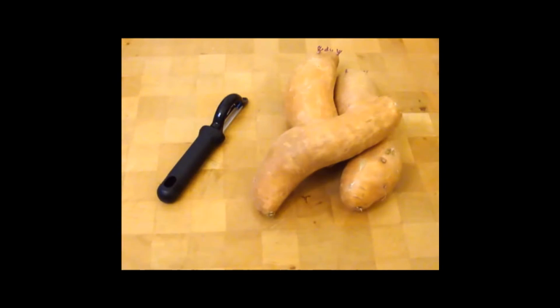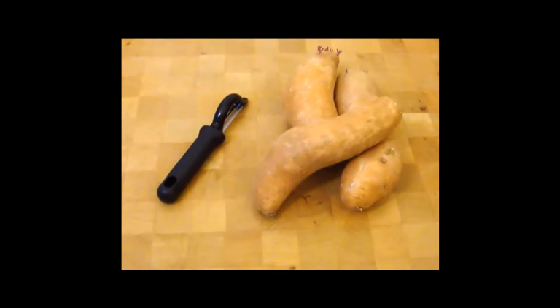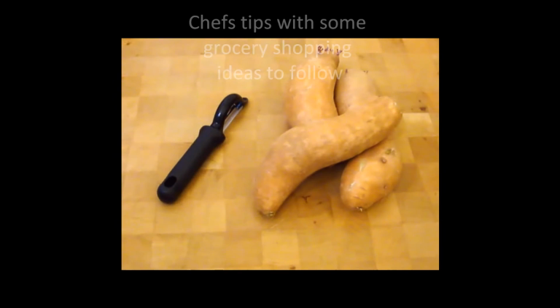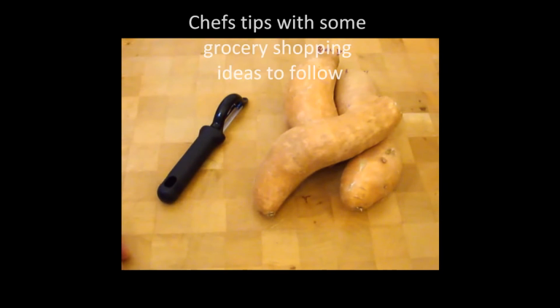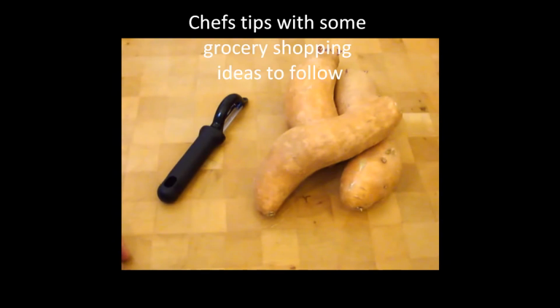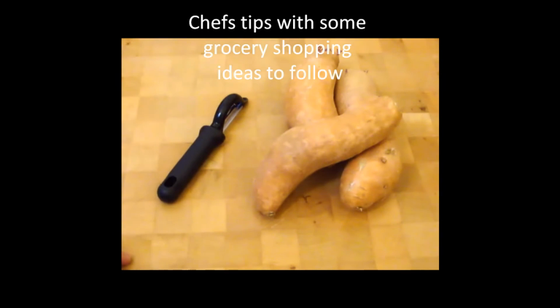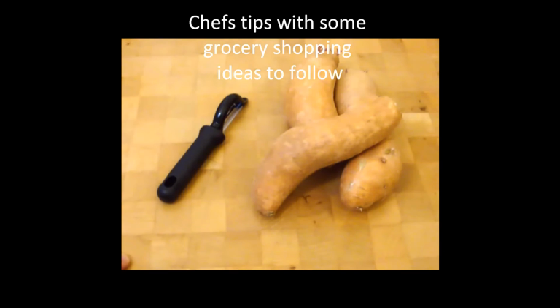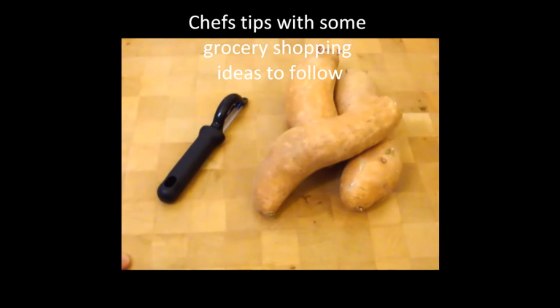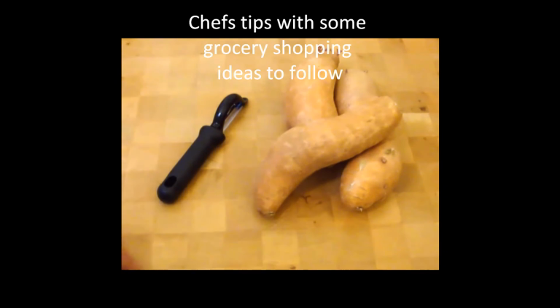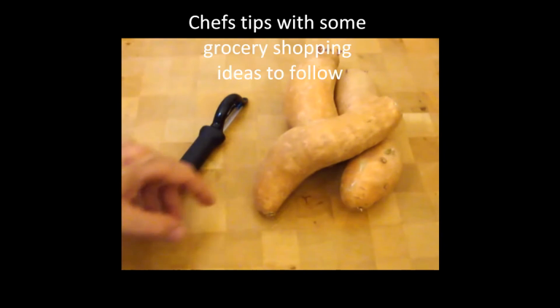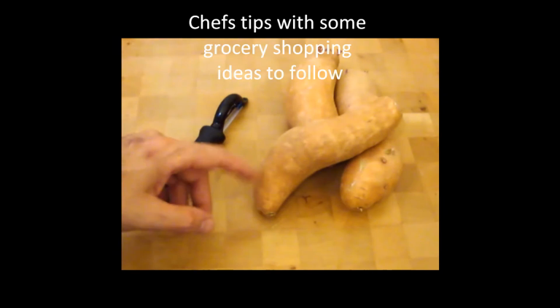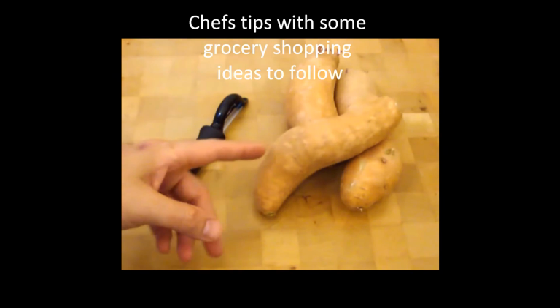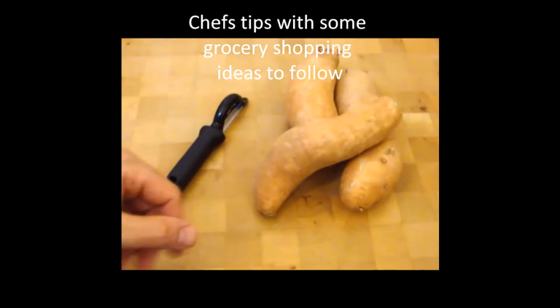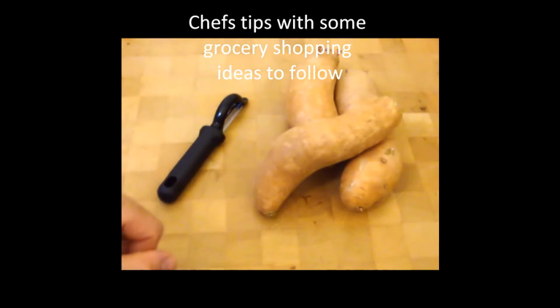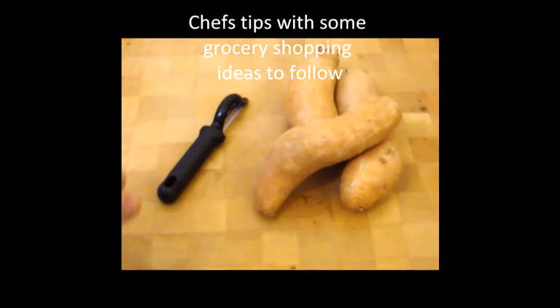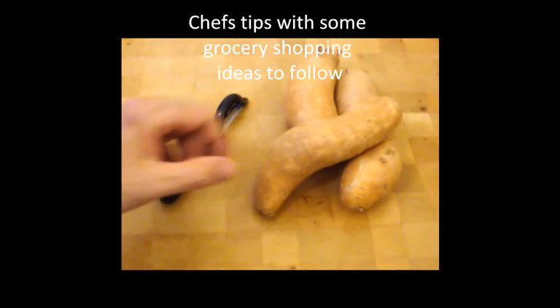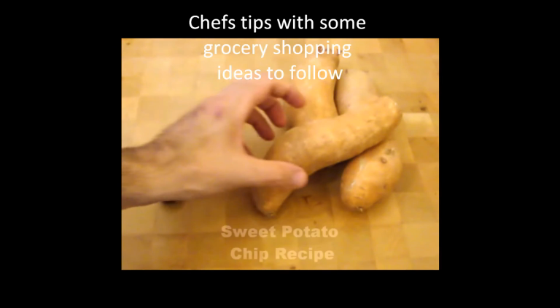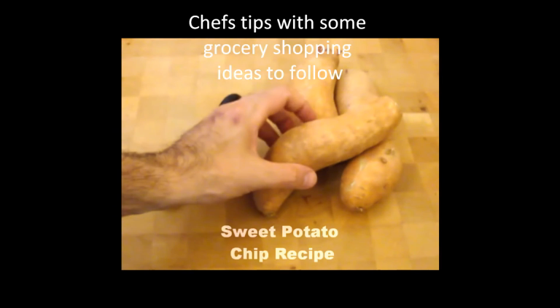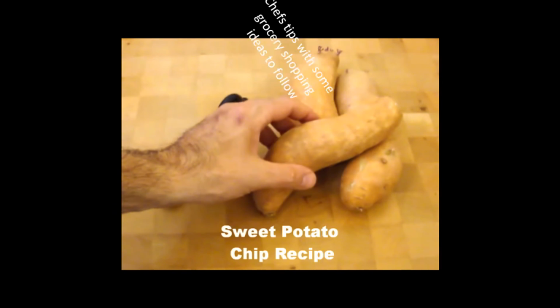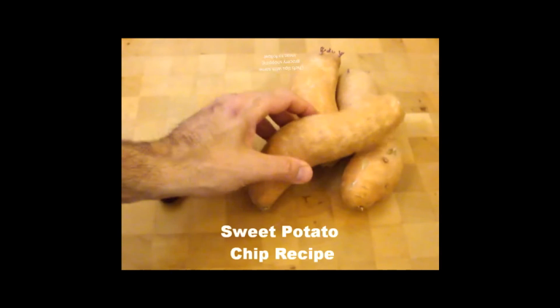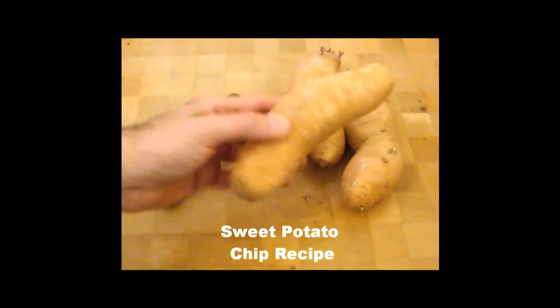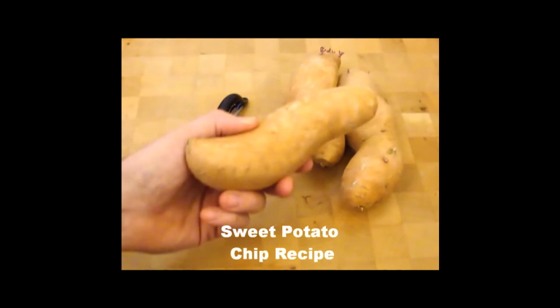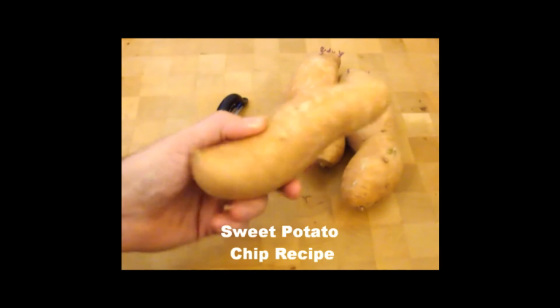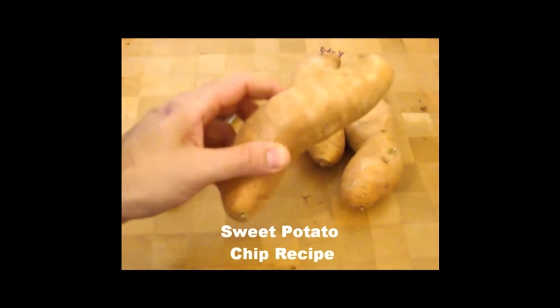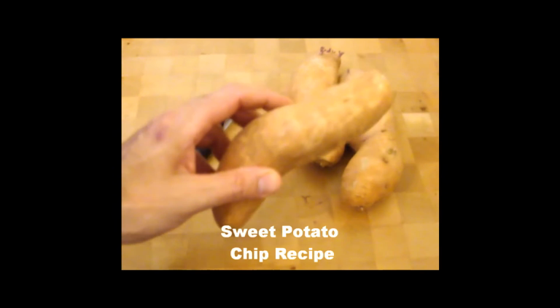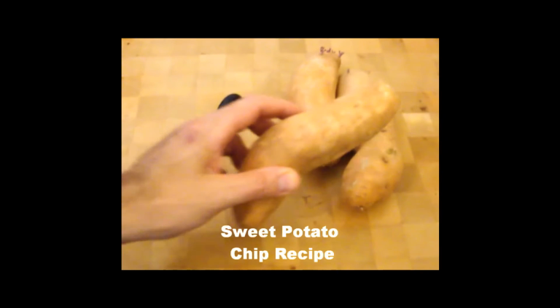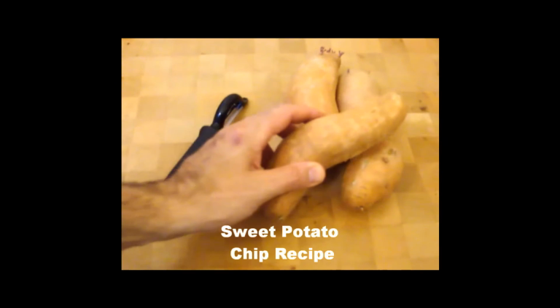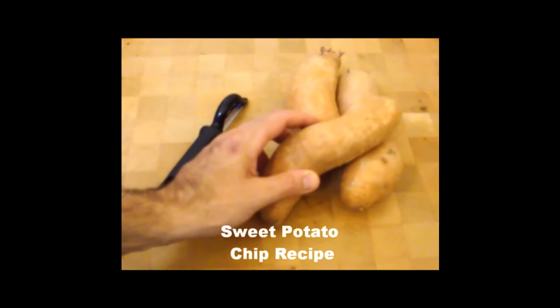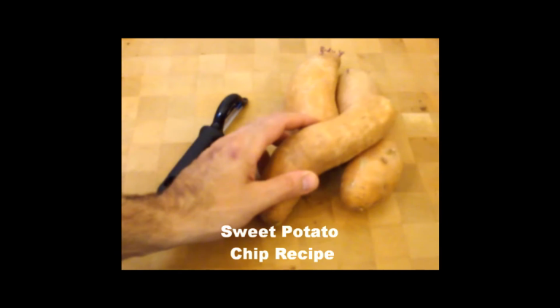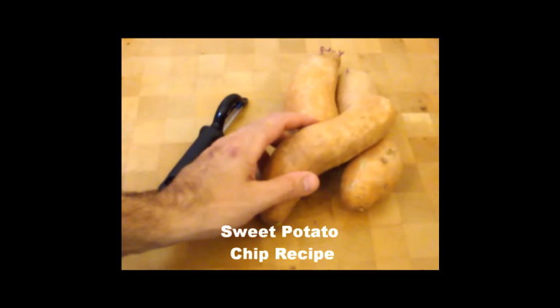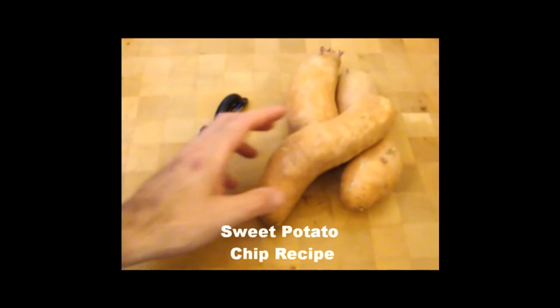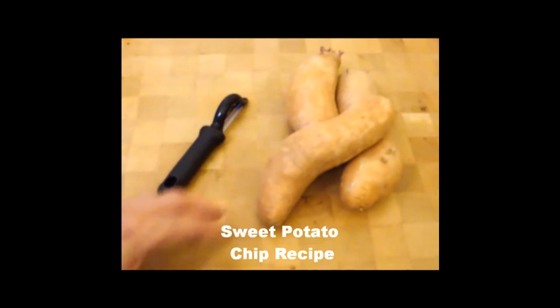Hello, Chef here. Today we're going to be making sweet potato chips. Sweet potatoes, otherwise known as yams, are really good for you.